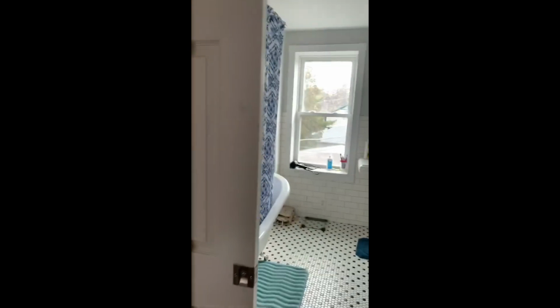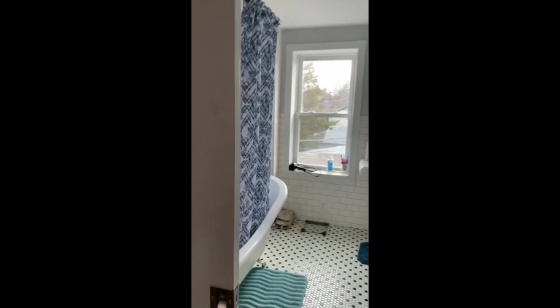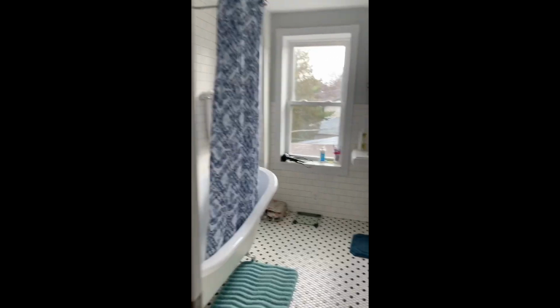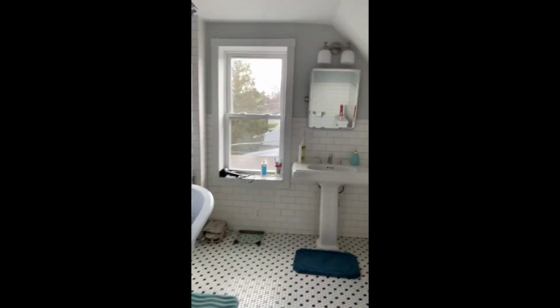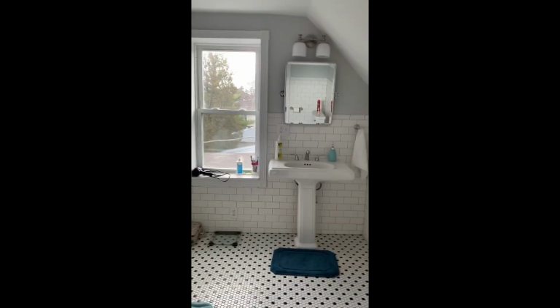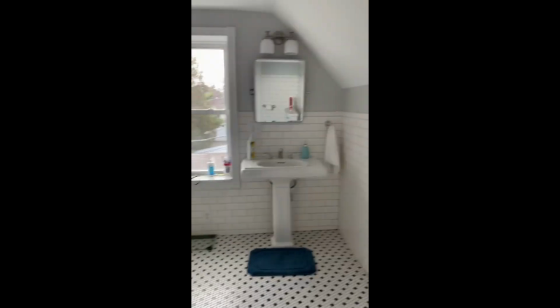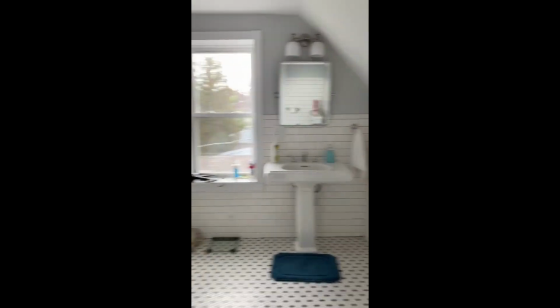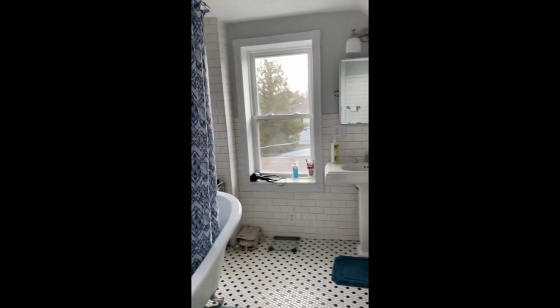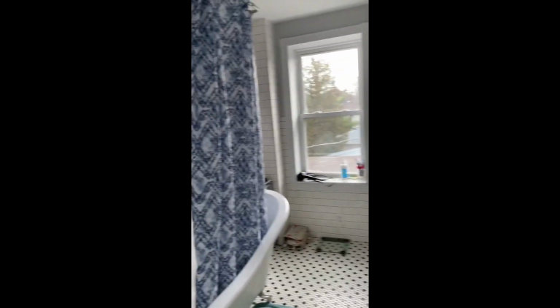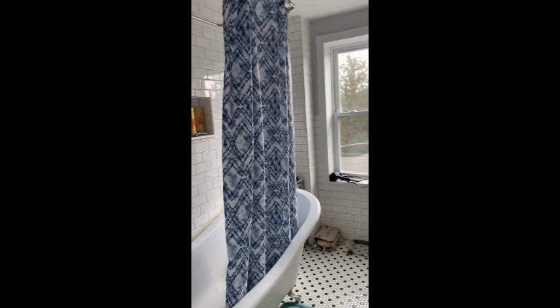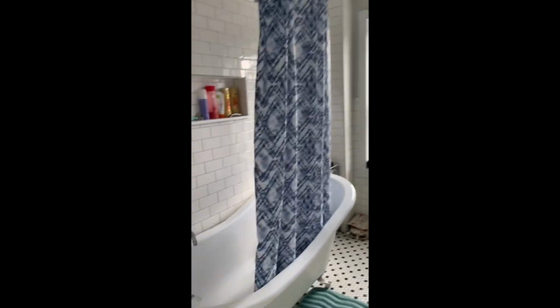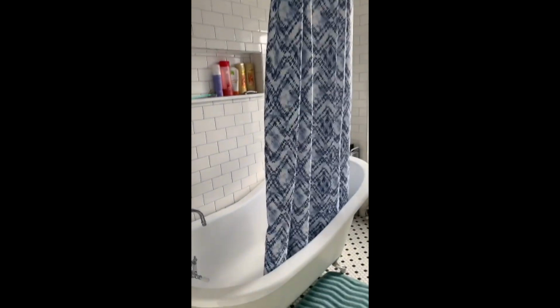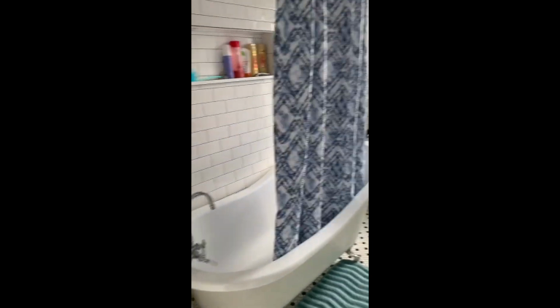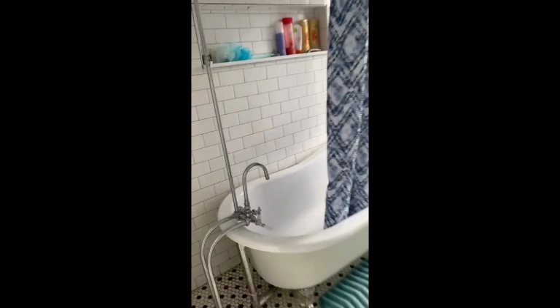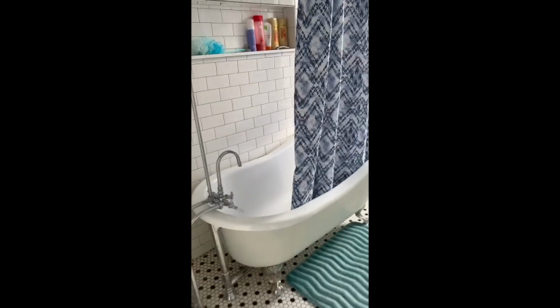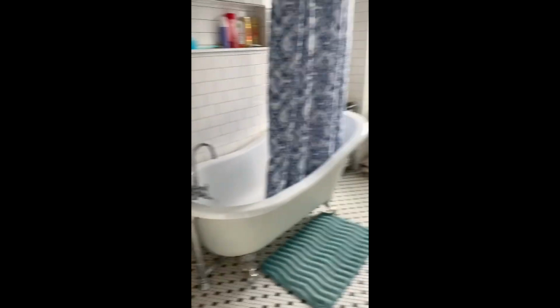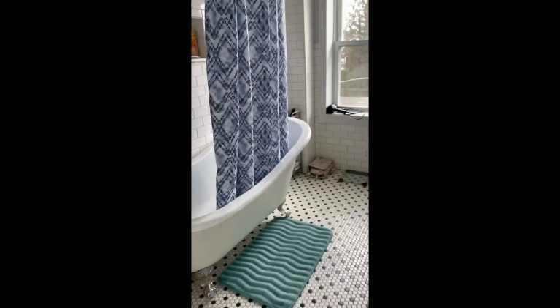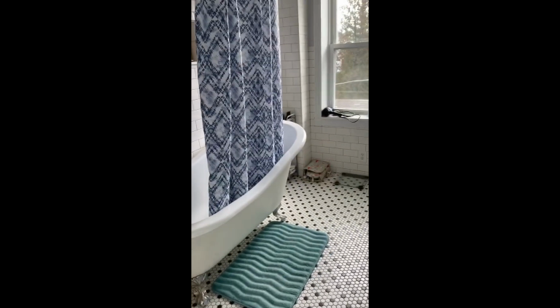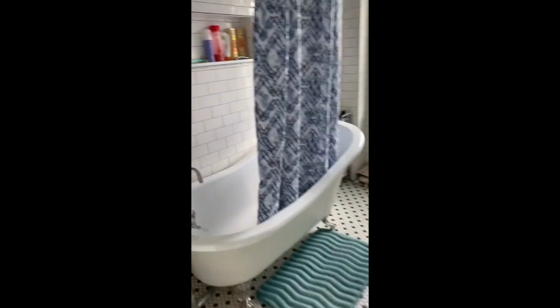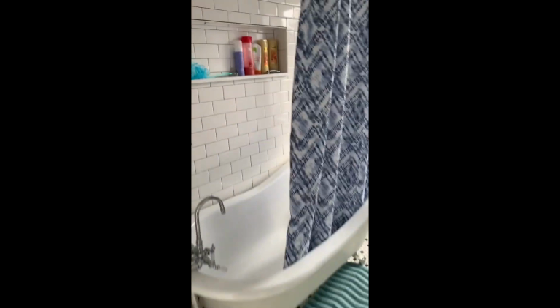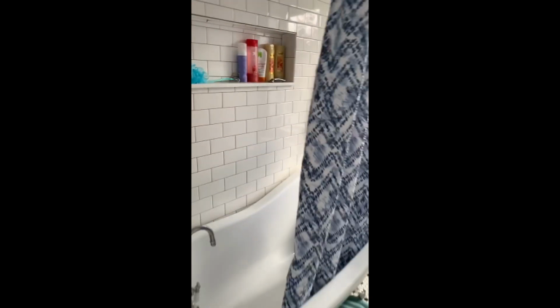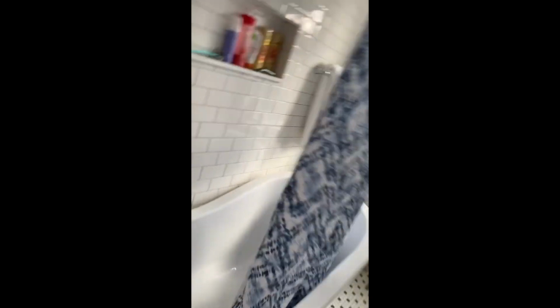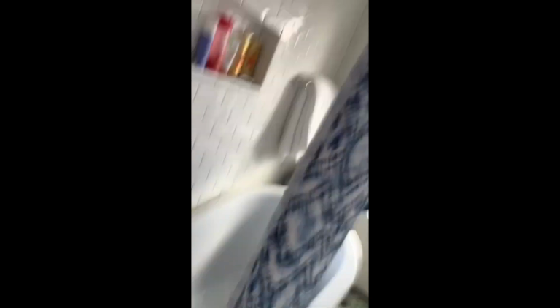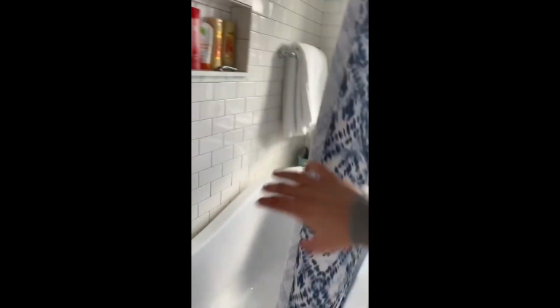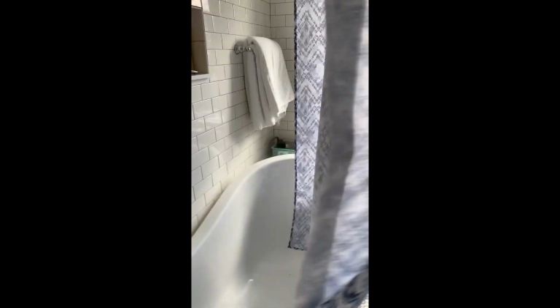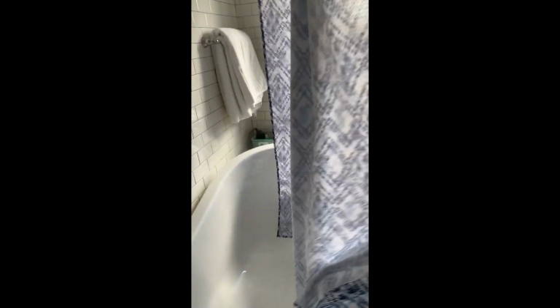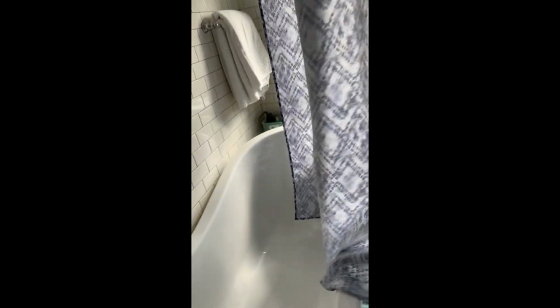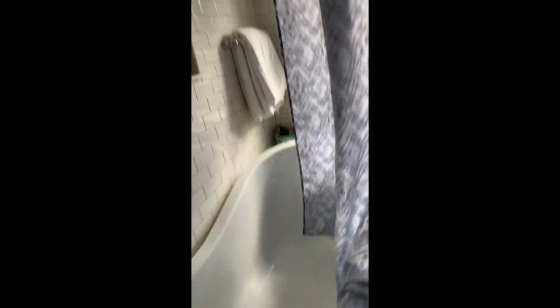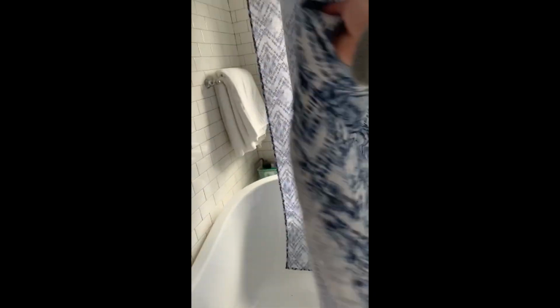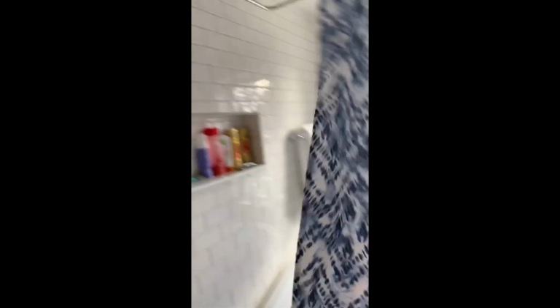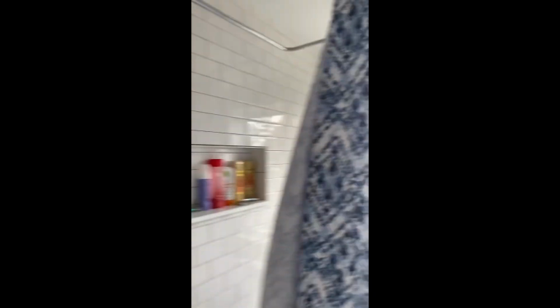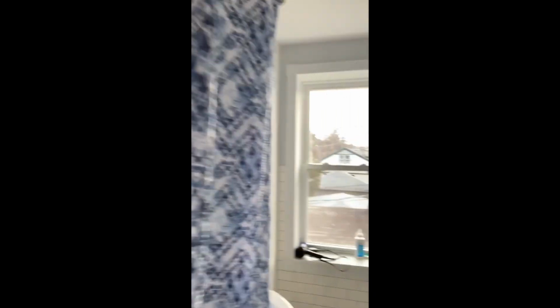This is our bathroom — this is probably my favorite room in our house. I love this bathtub. It's pretty big, so it's nice to take baths up here.